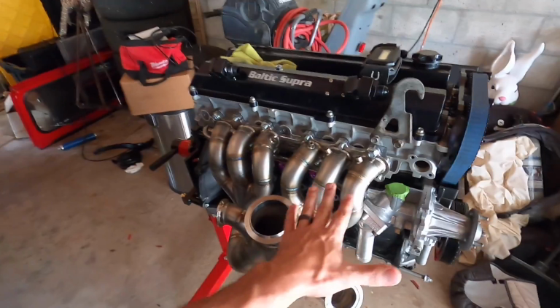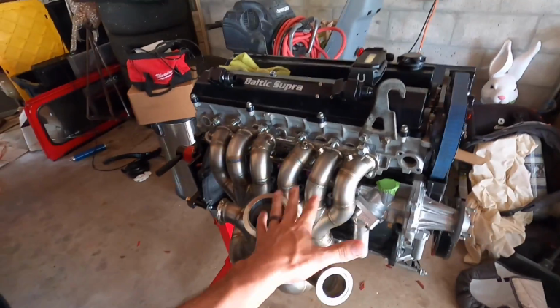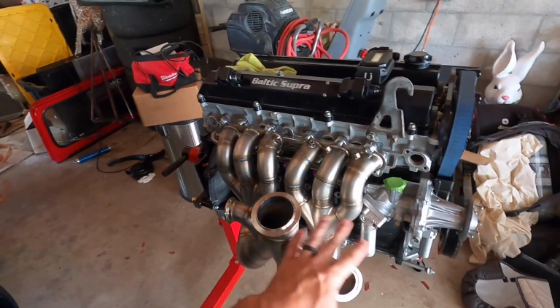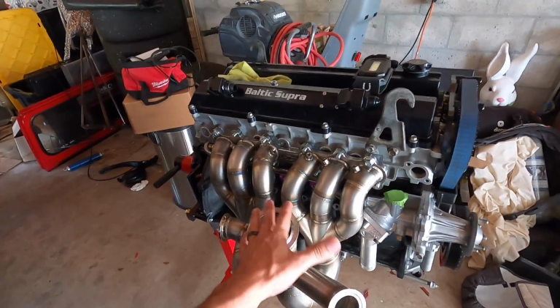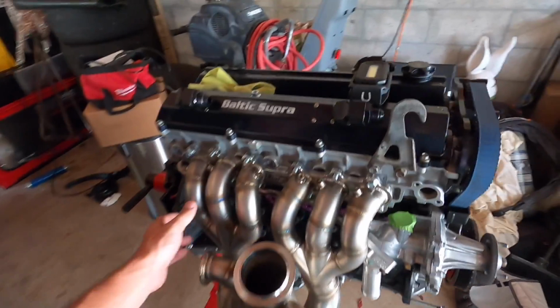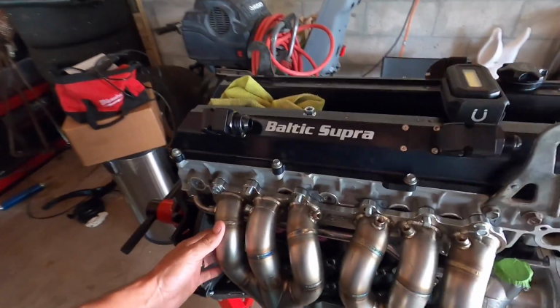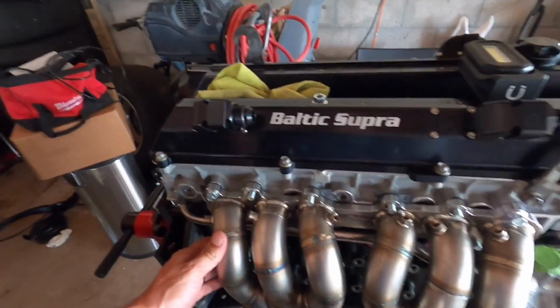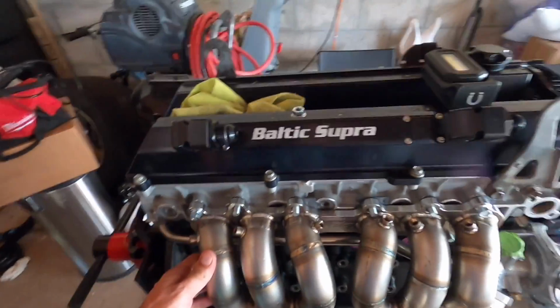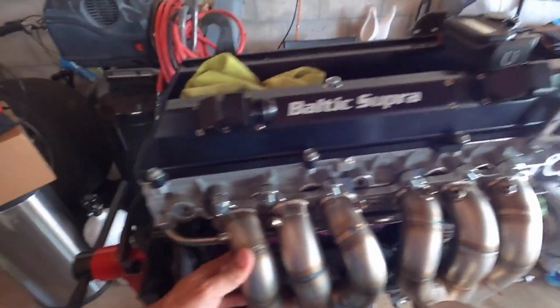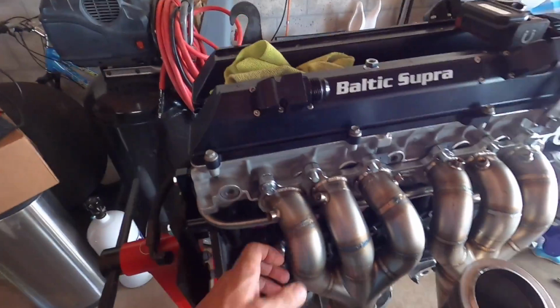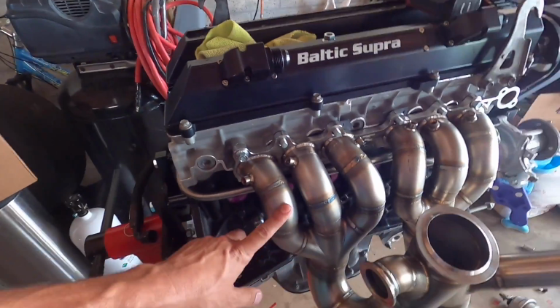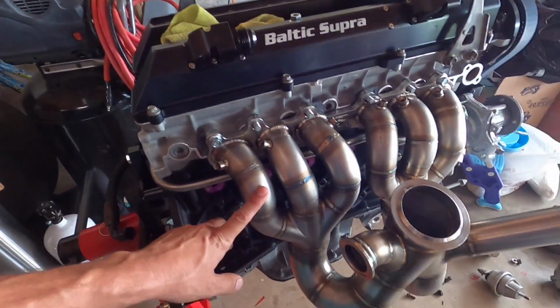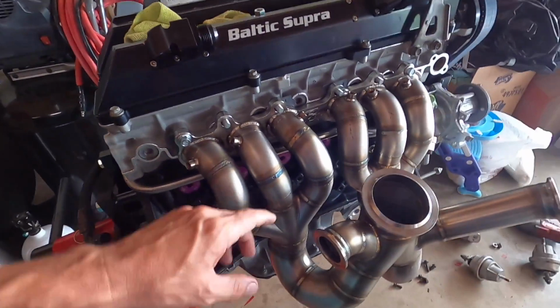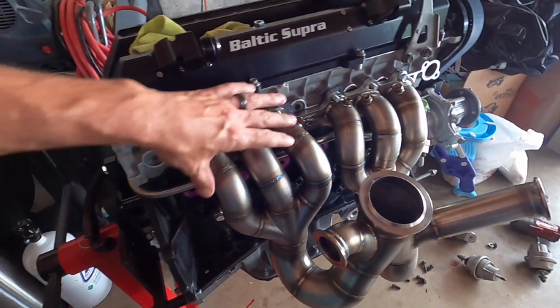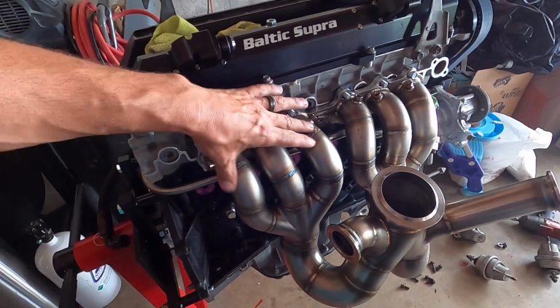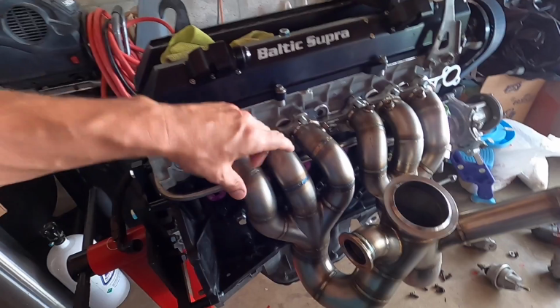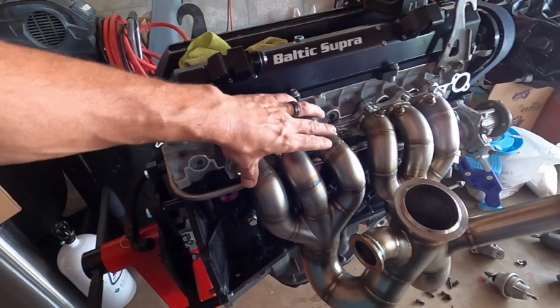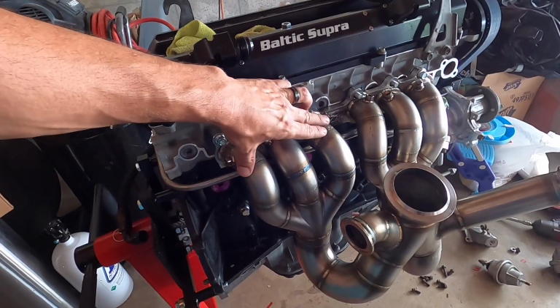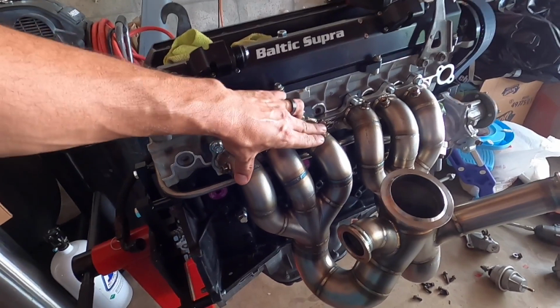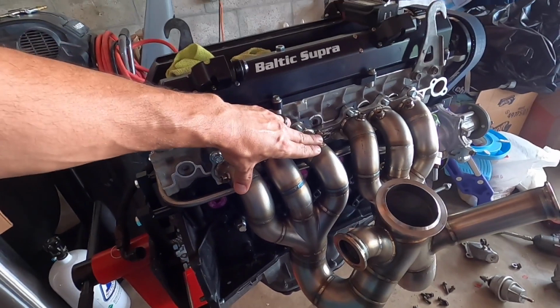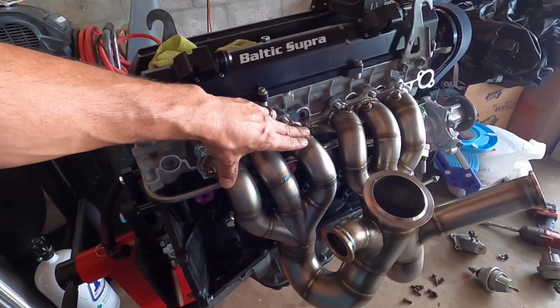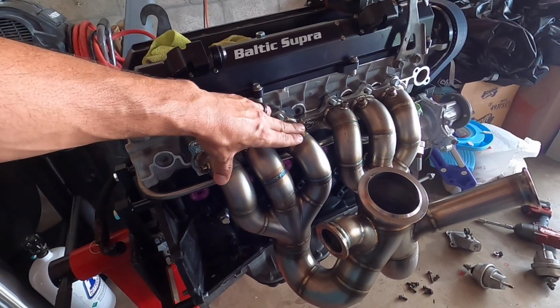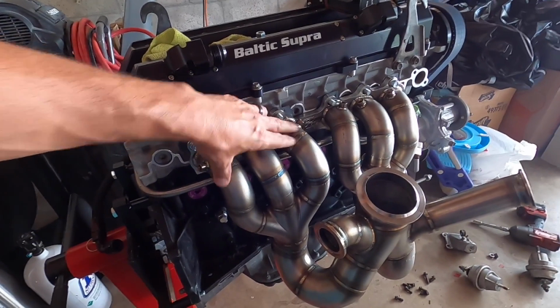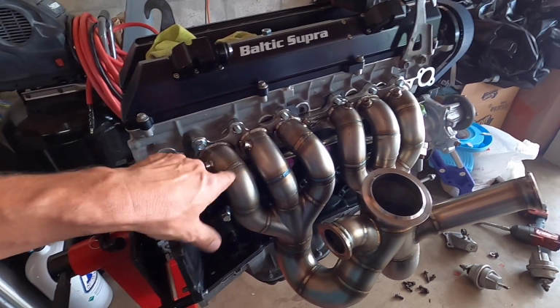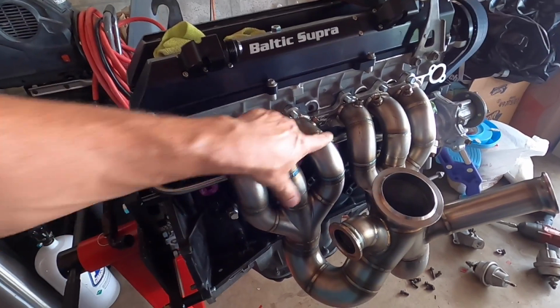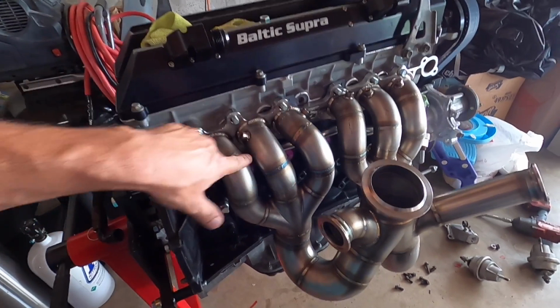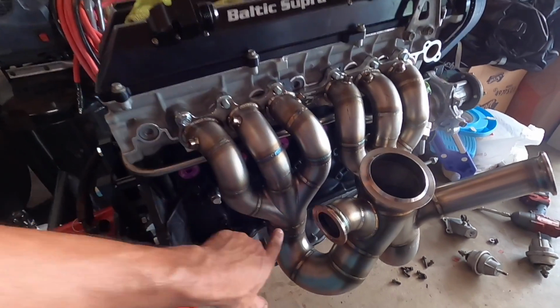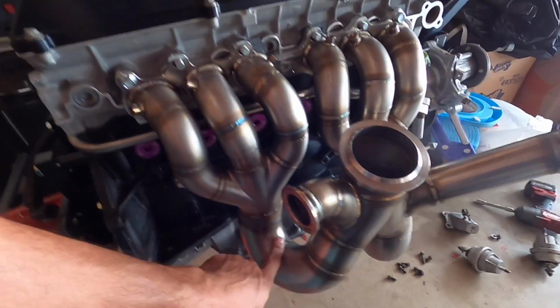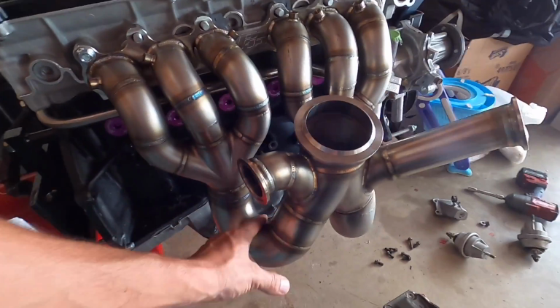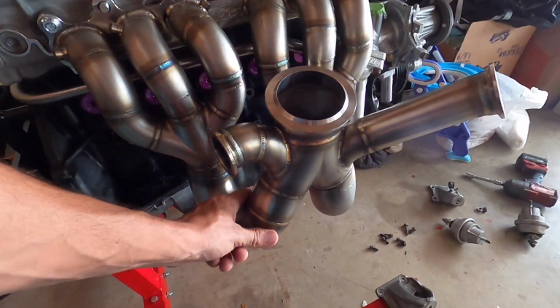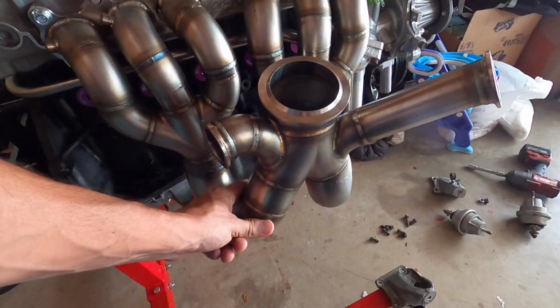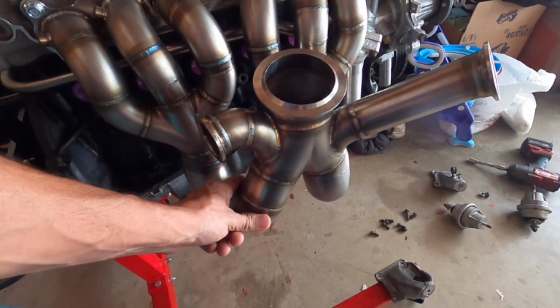This is a one of one — they've never built this before. This is the Powerhouse Racing manifold. Basically this is a two-to-one design — these three back cylinders go to this big two-inch collector here.